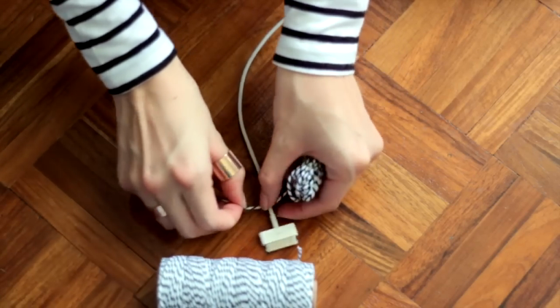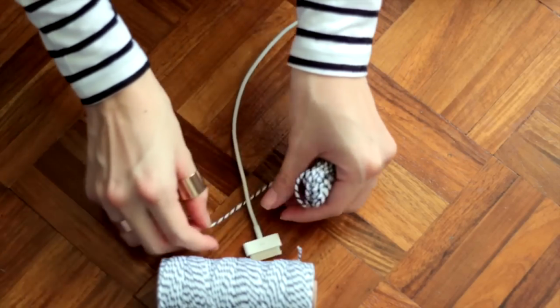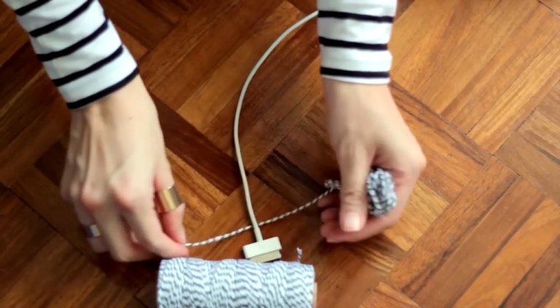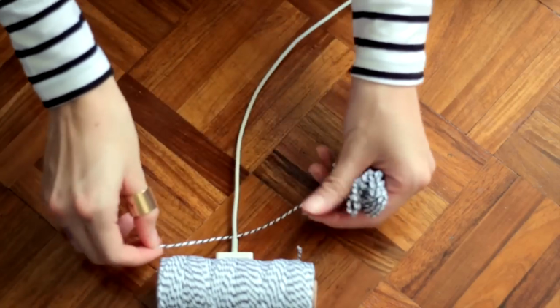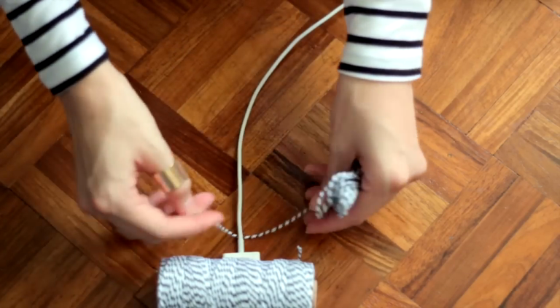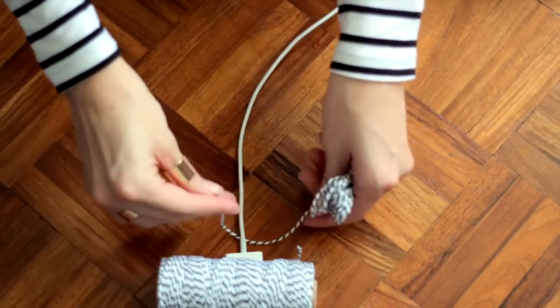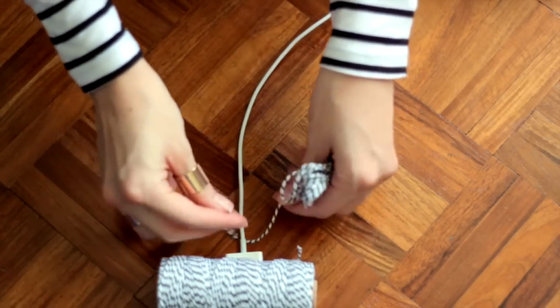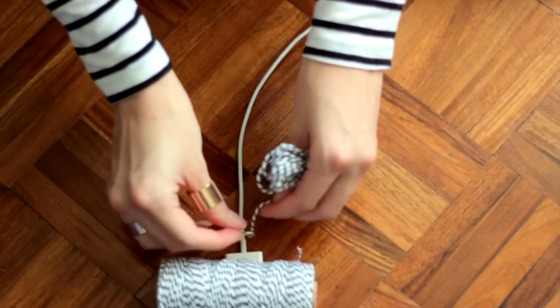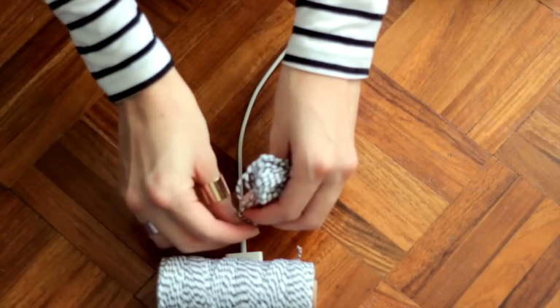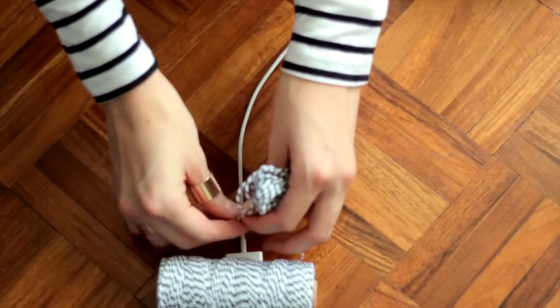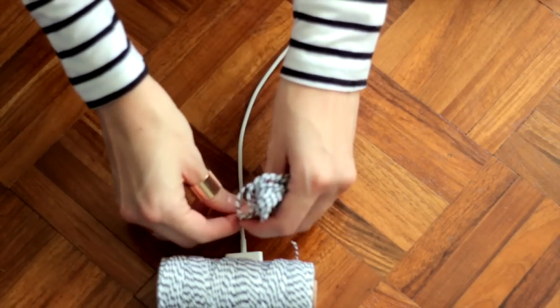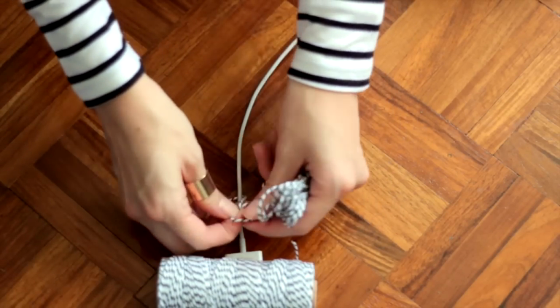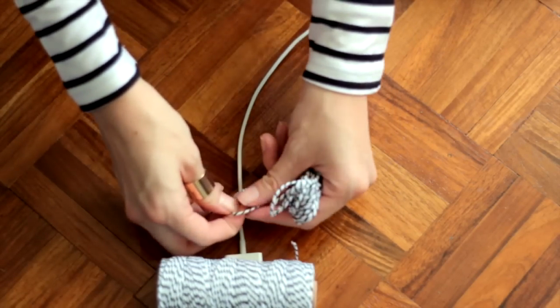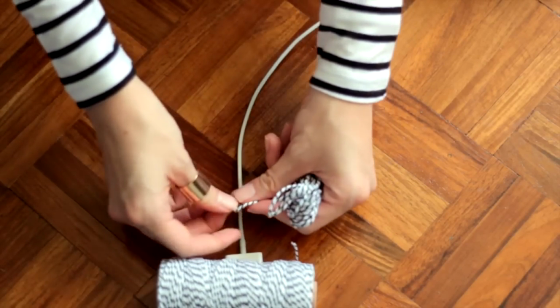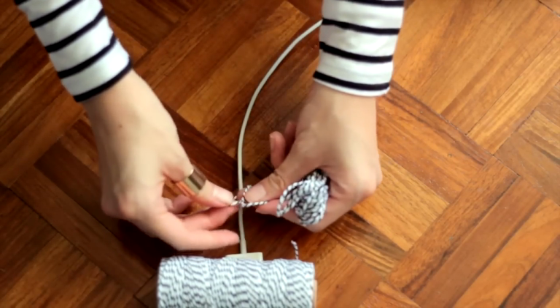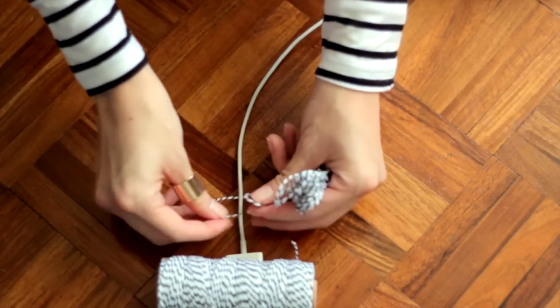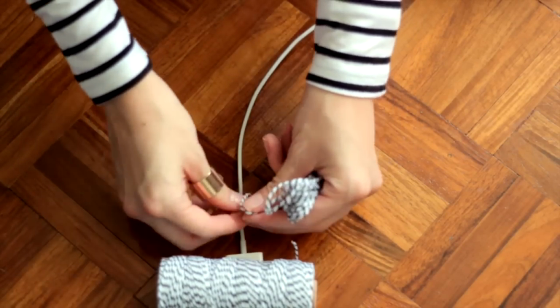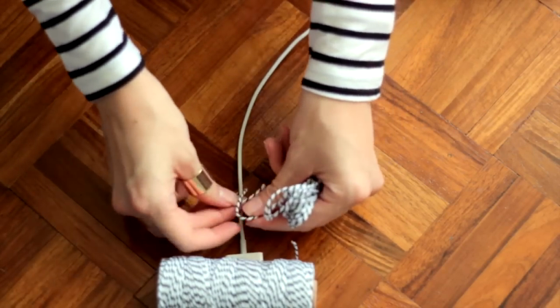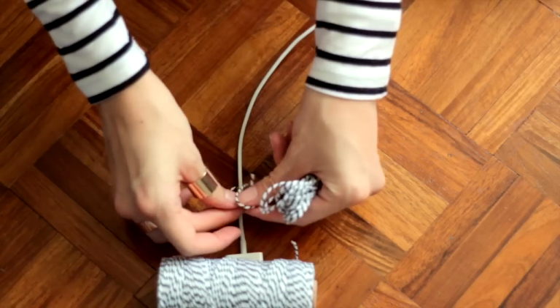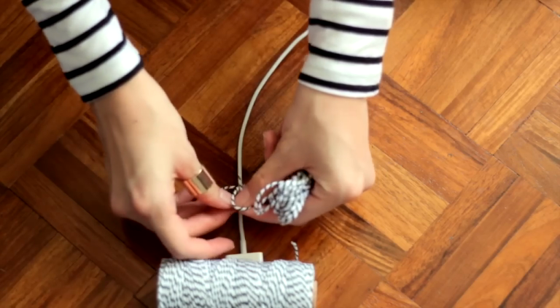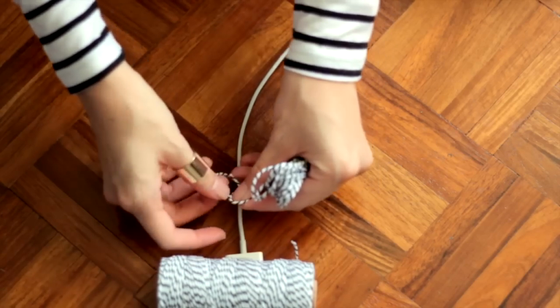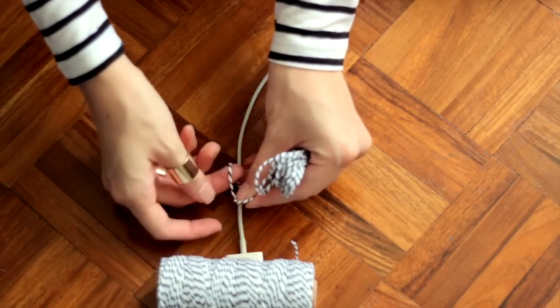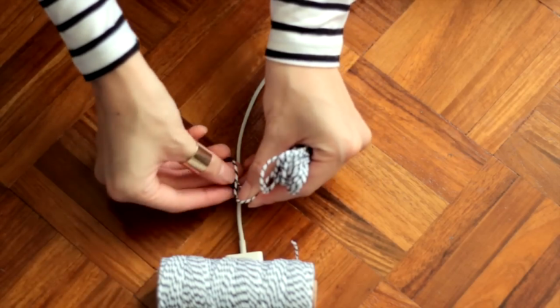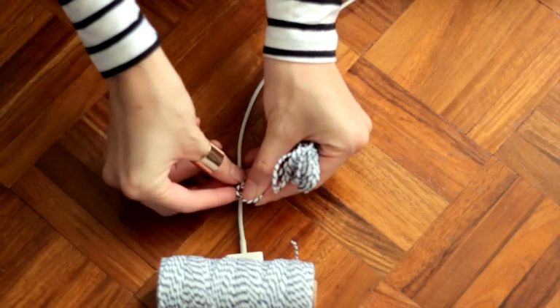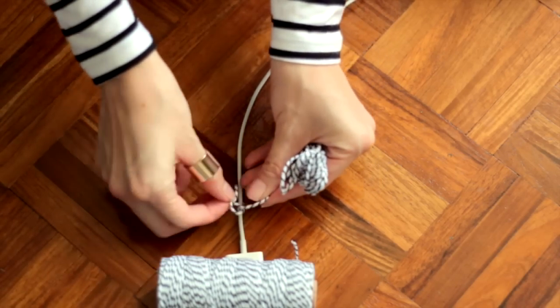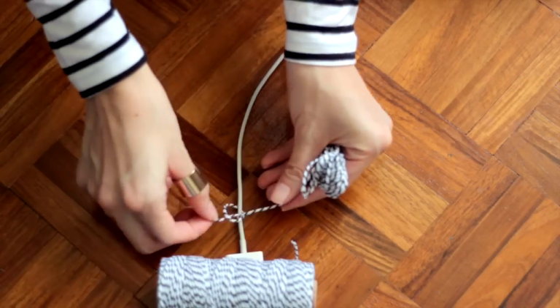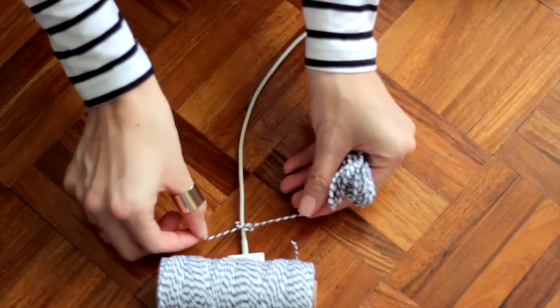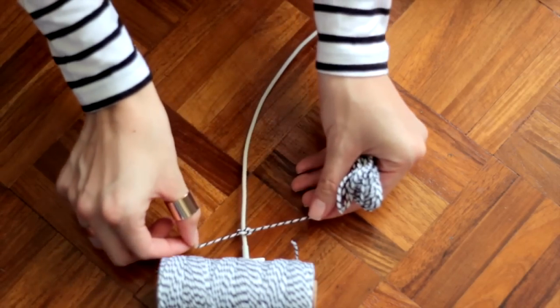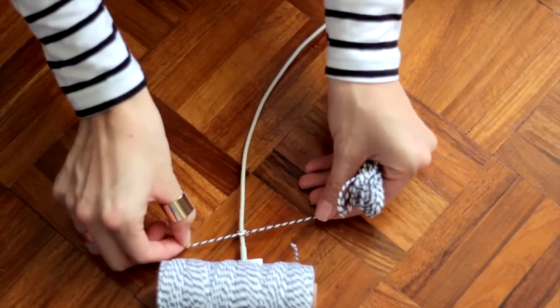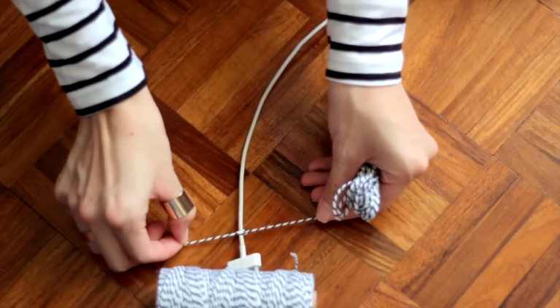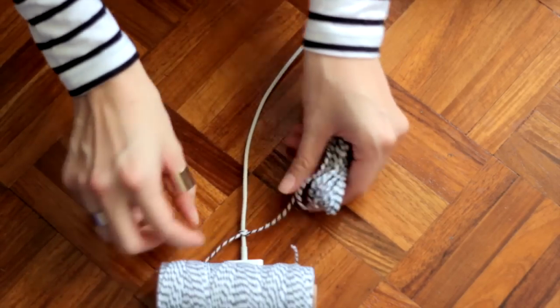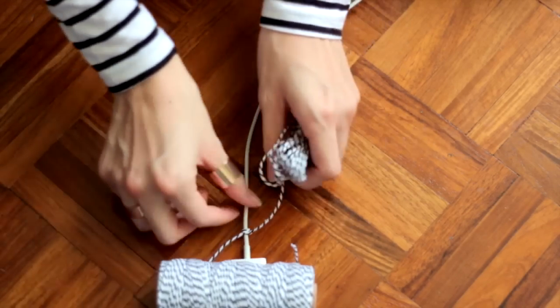Then you're going to want to tie a knot wherever you want to start wrapping your cable. Do maybe two or three knots just to make sure that it's really secure.